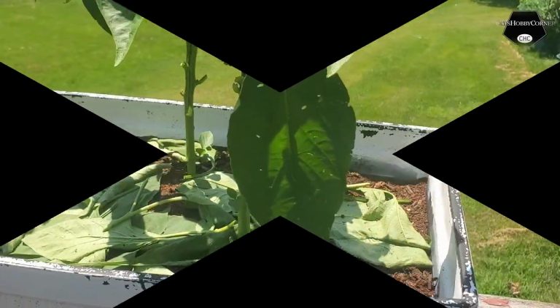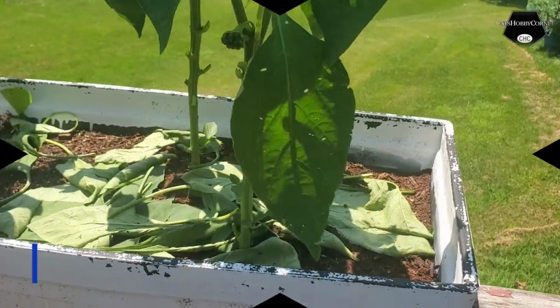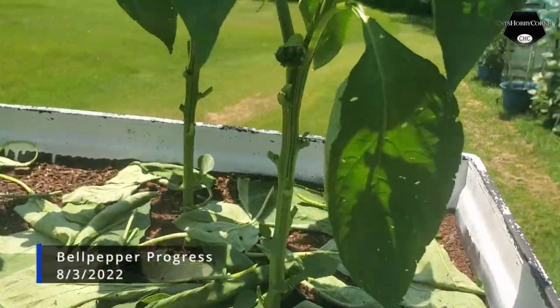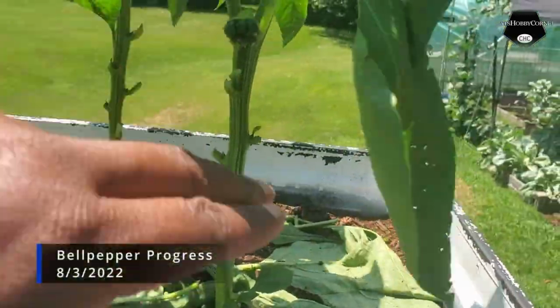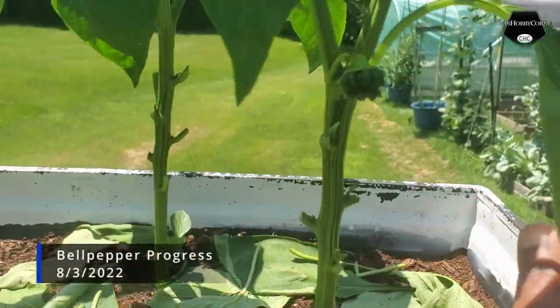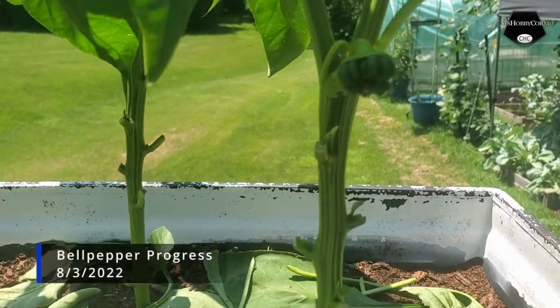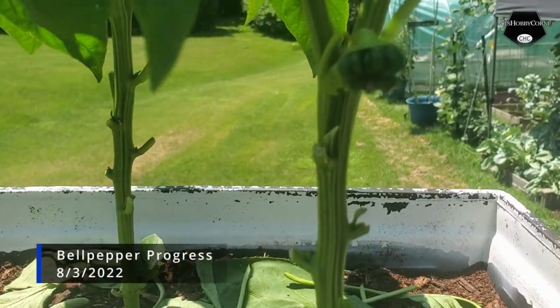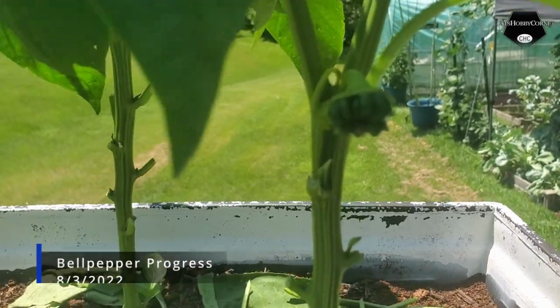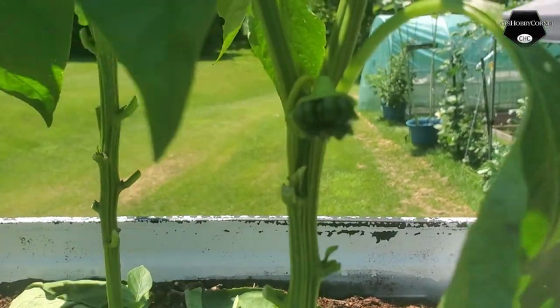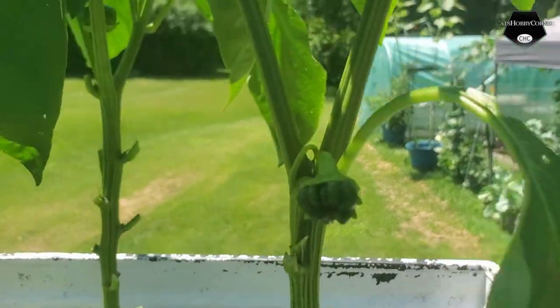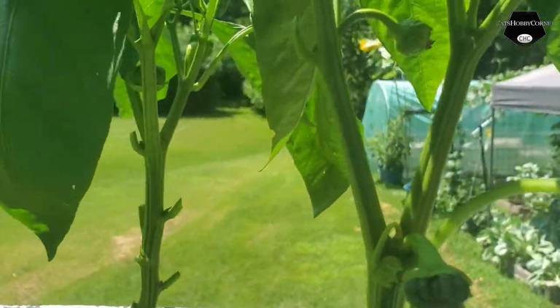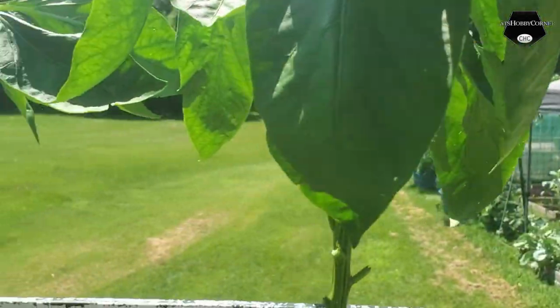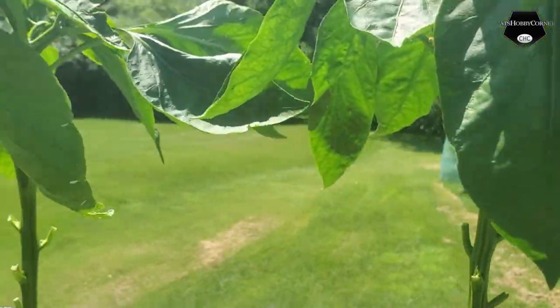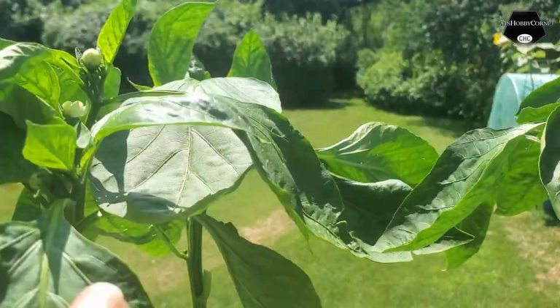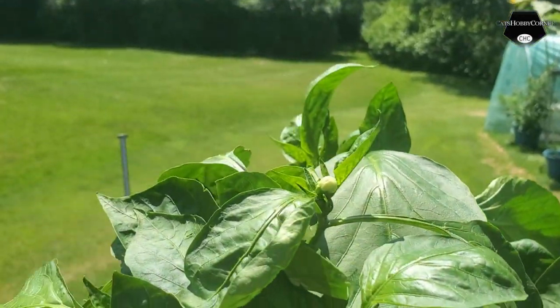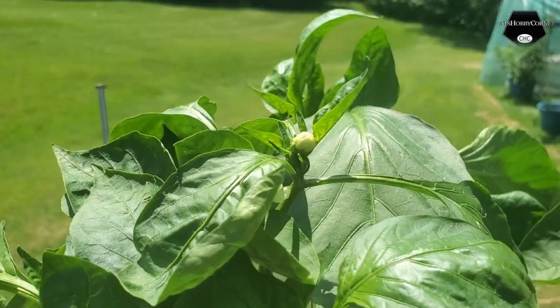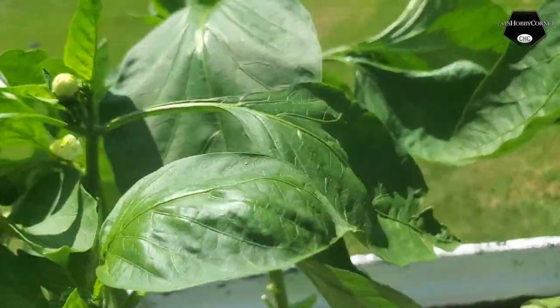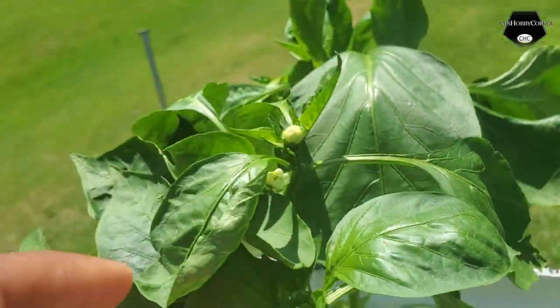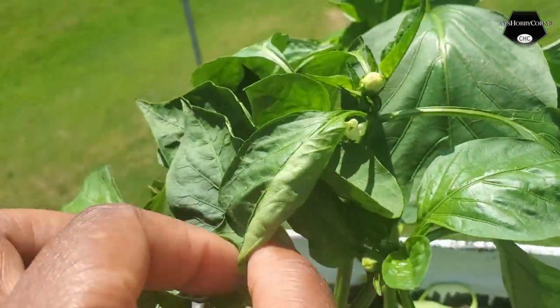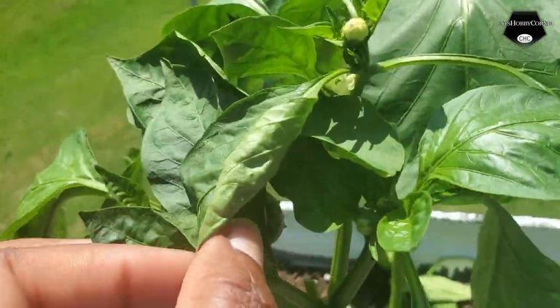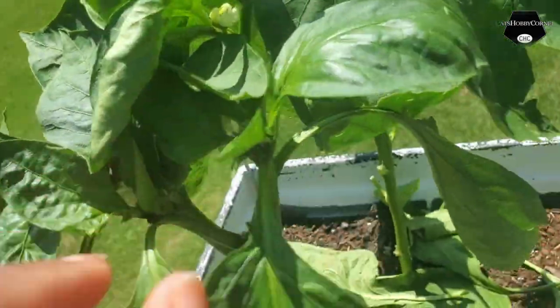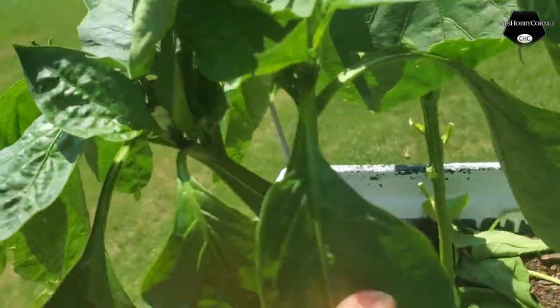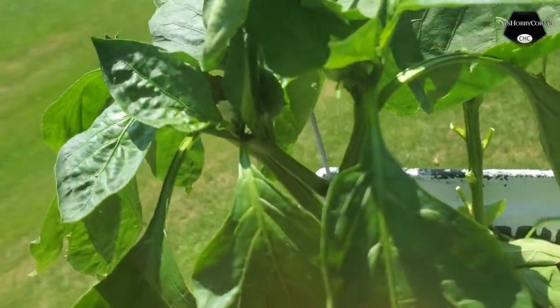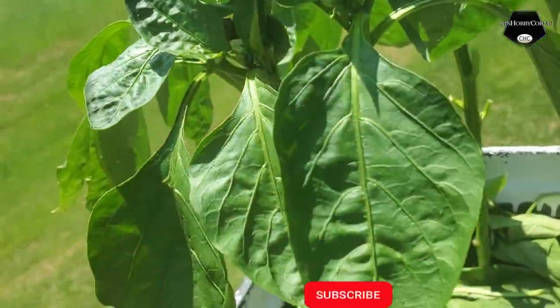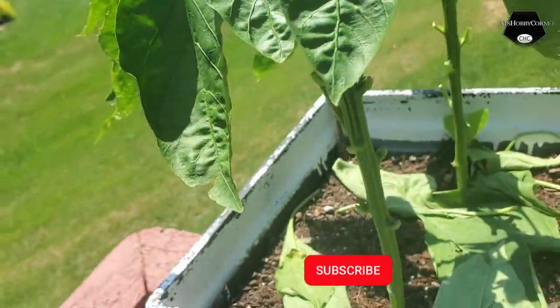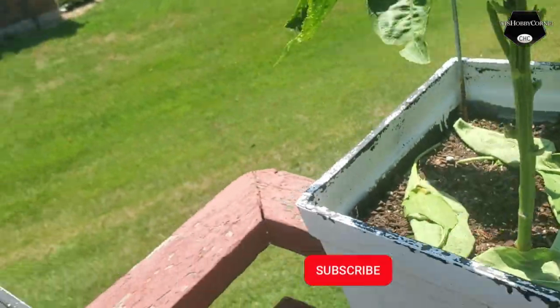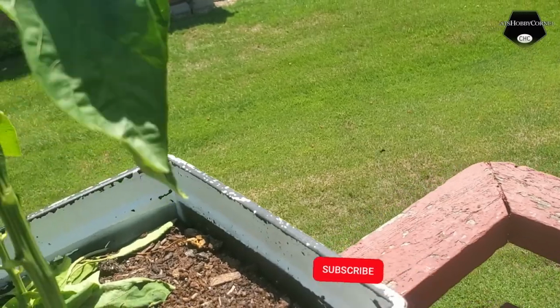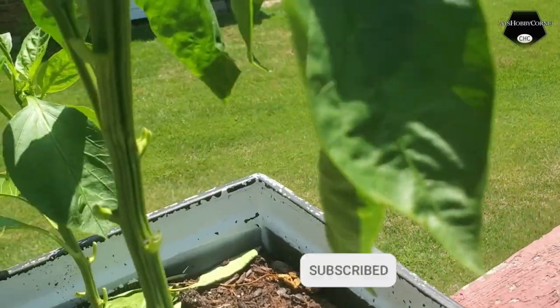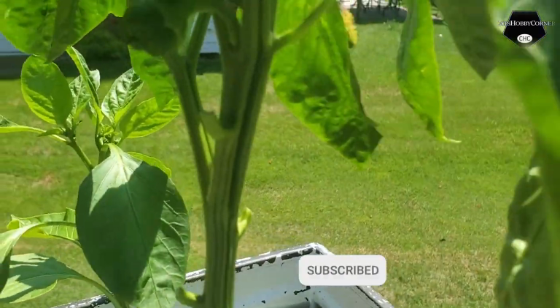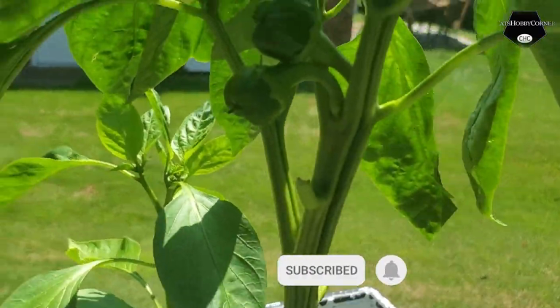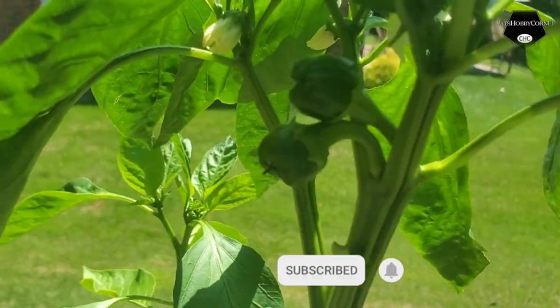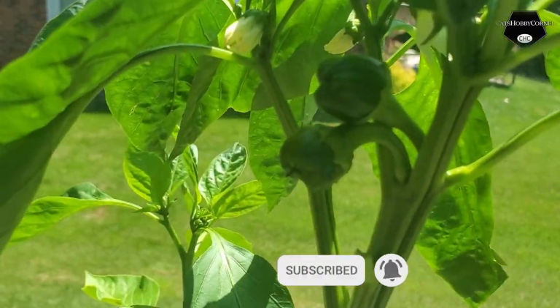Hey y'all, I'm giving y'all a quick preview. I think I was showing y'all some bell peppers the other day. We still got plenty of flowers. That's a bell pepper down in there — I don't know if y'all can see that one. And this one's got two on it. Look like twins.